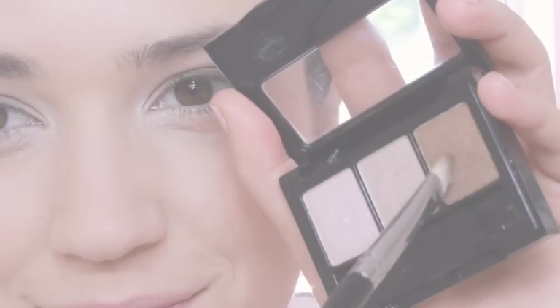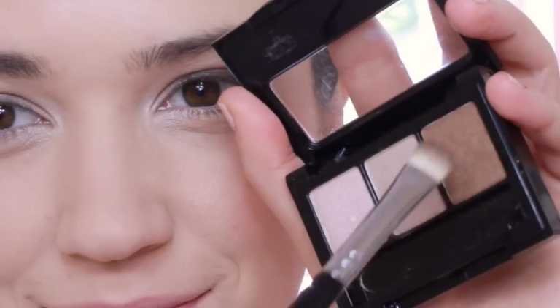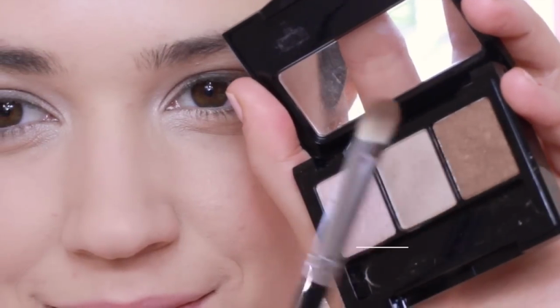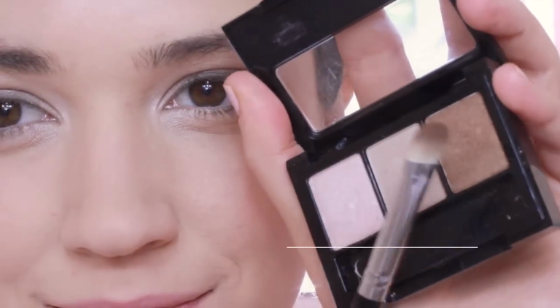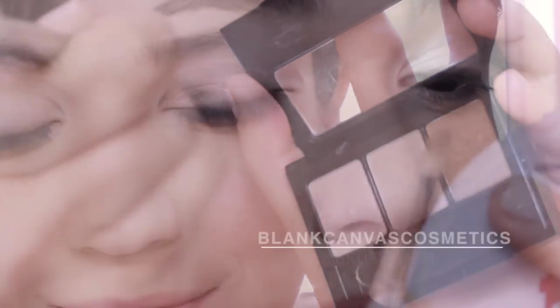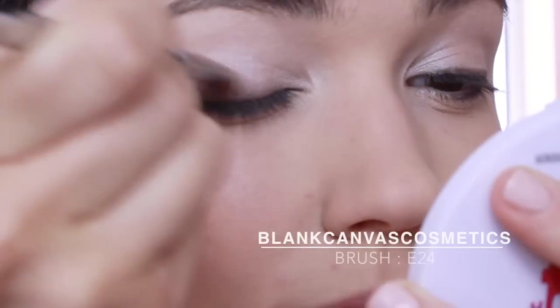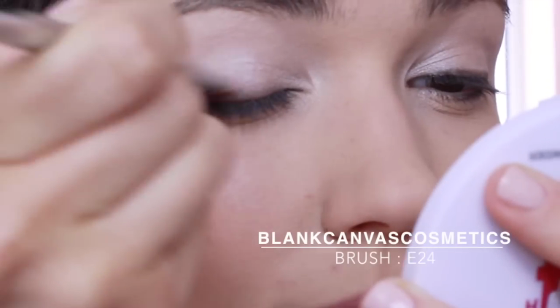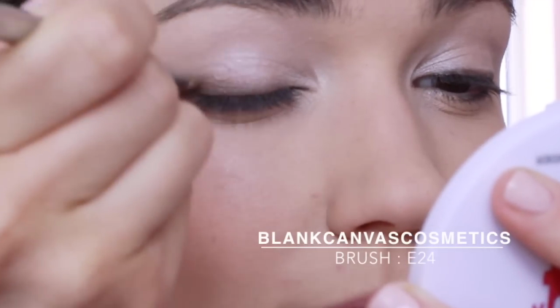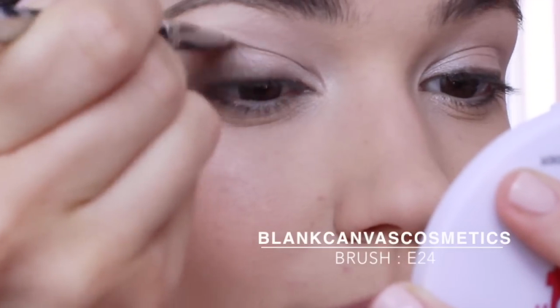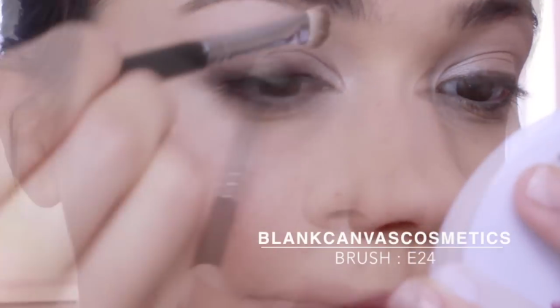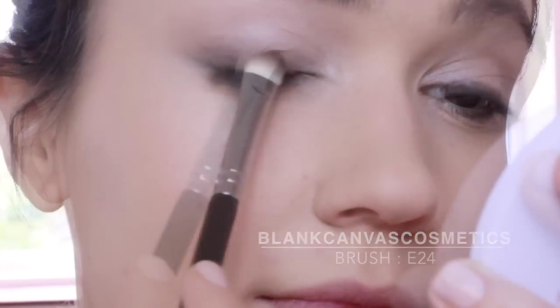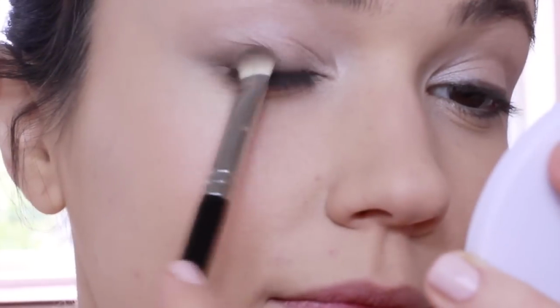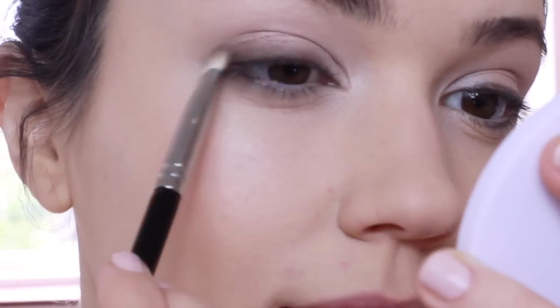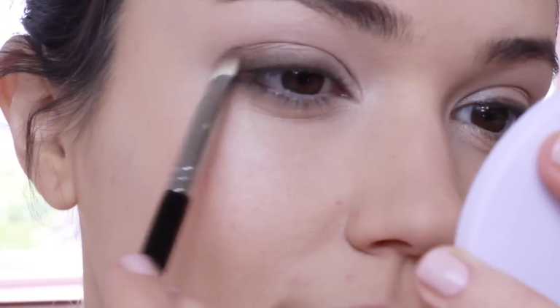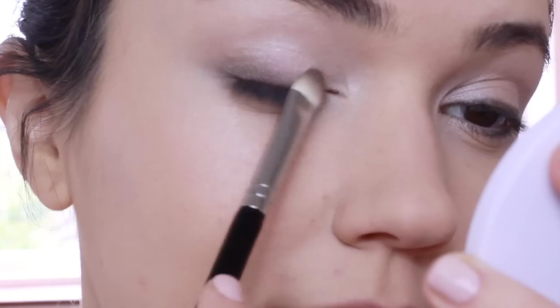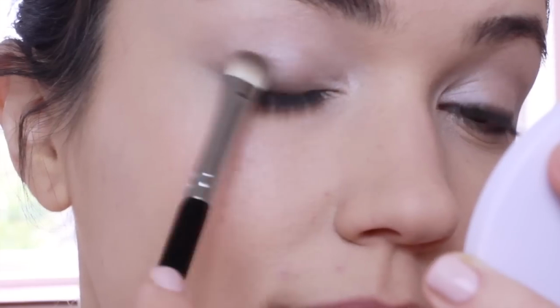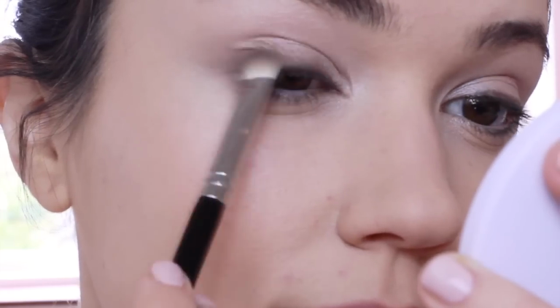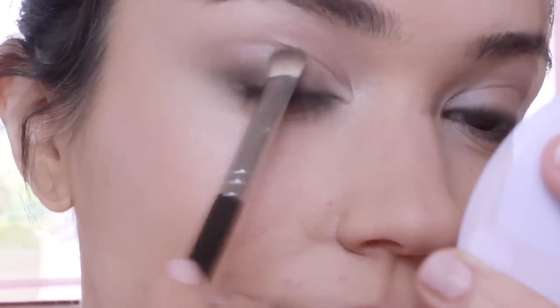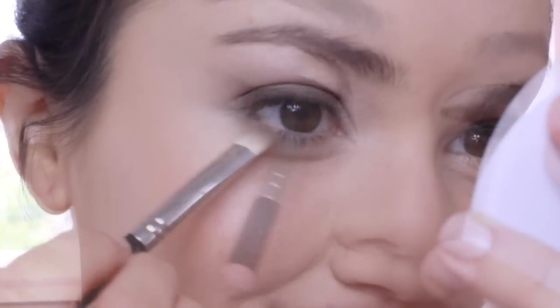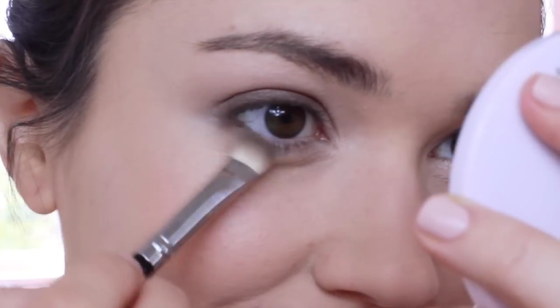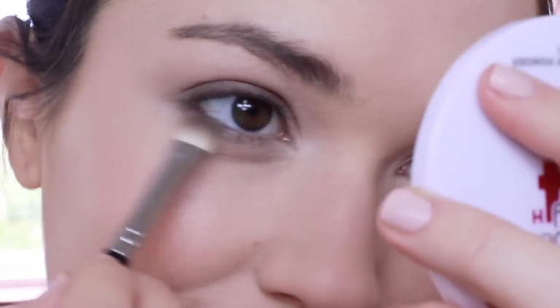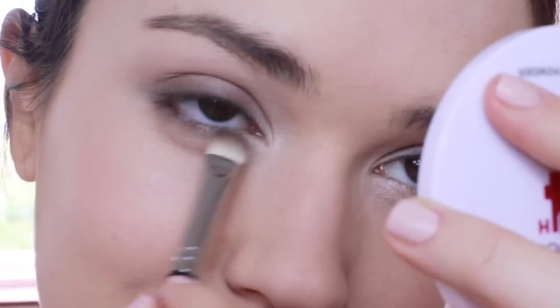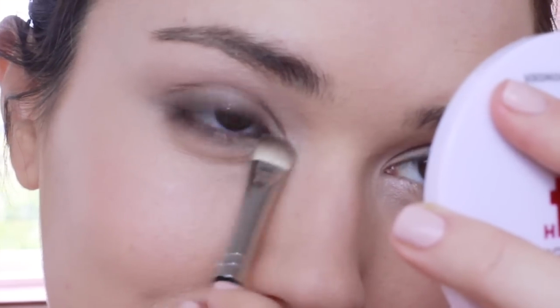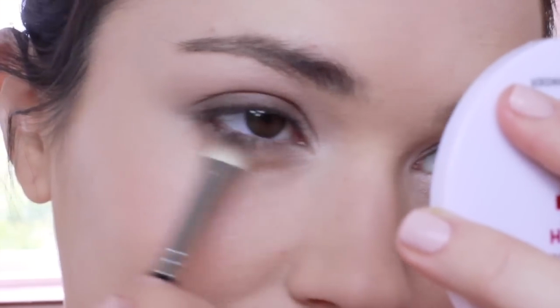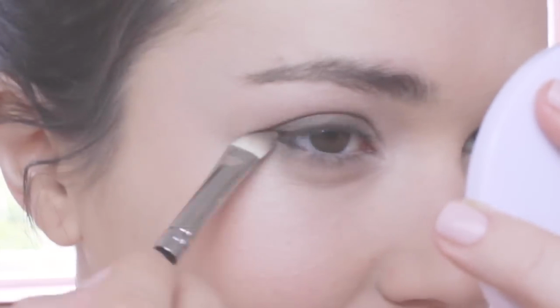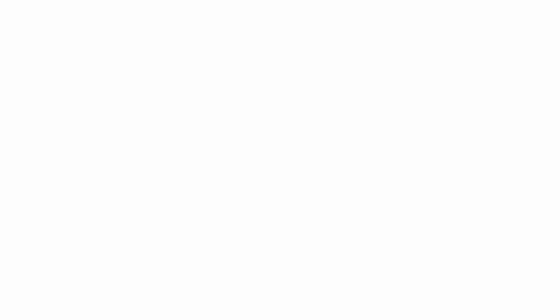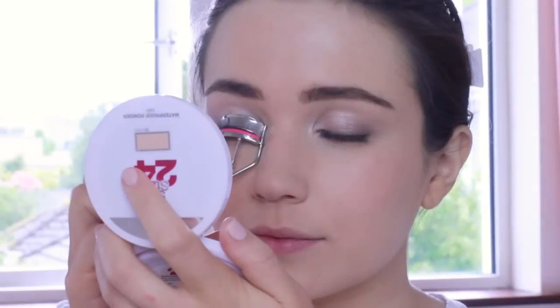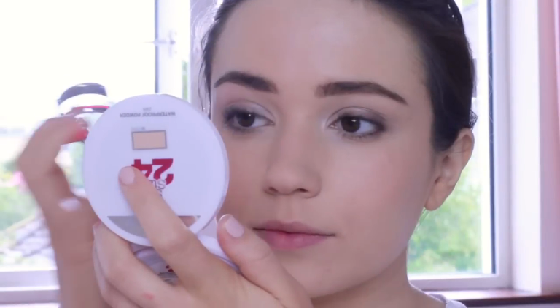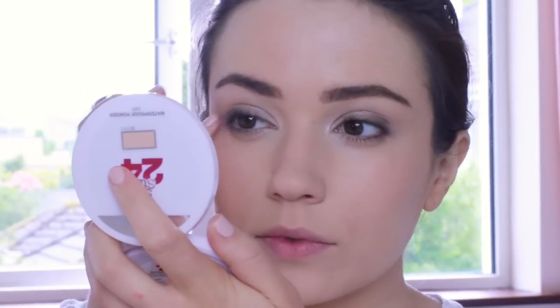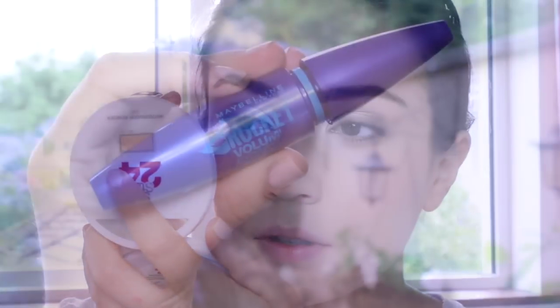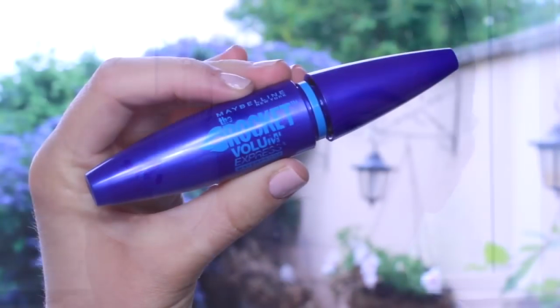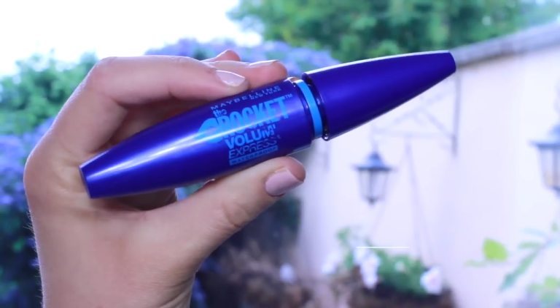Blend this out with a brown eyeshadow. I'm using a flat brush for this but you can use a pencil as well. Curl your eyelashes and apply mascara.